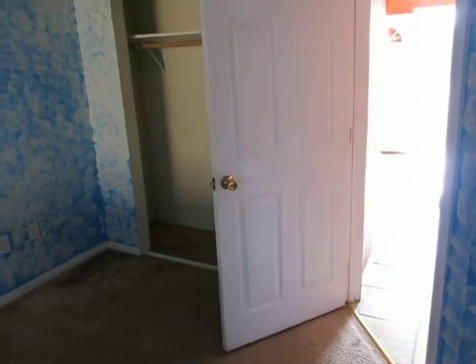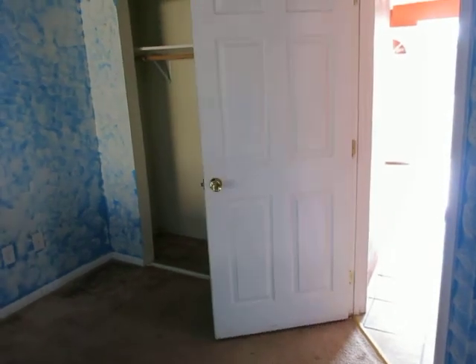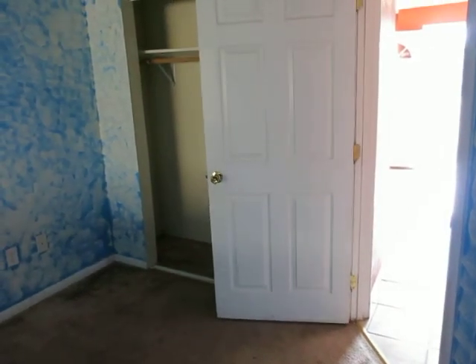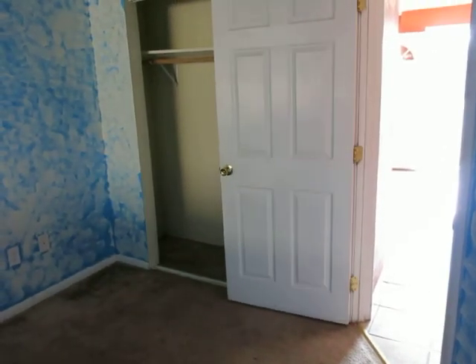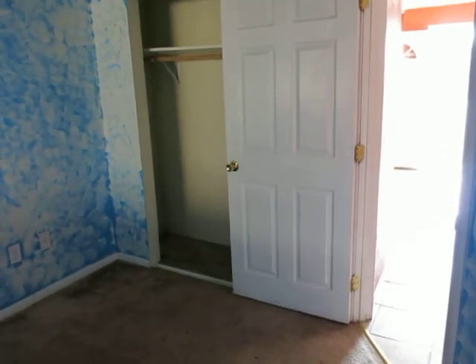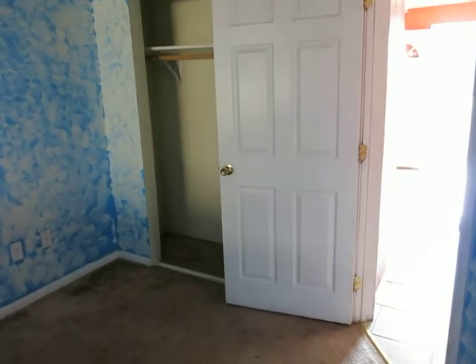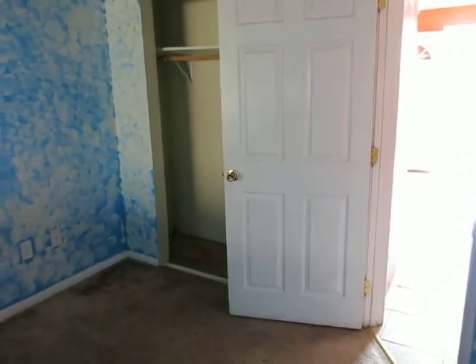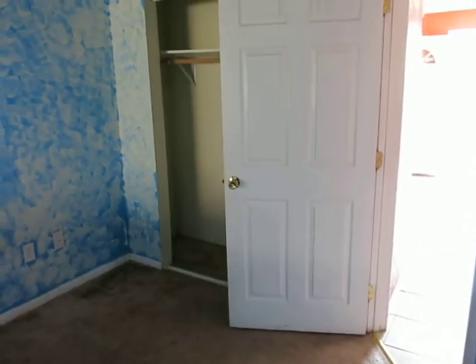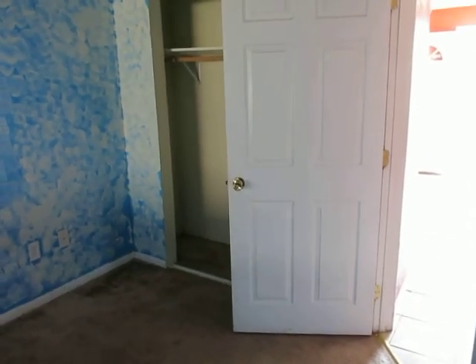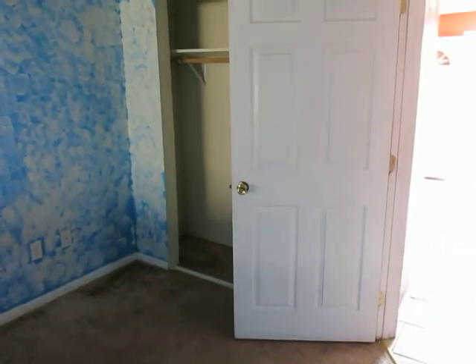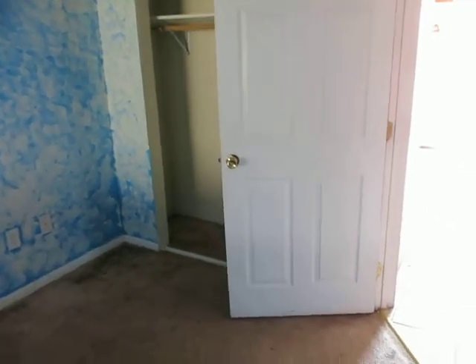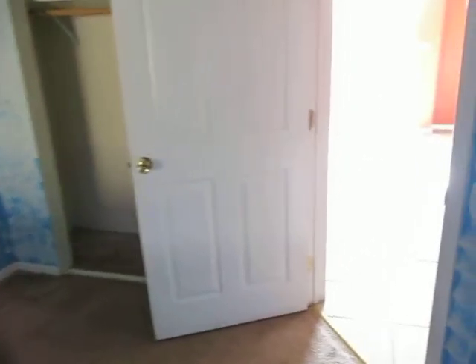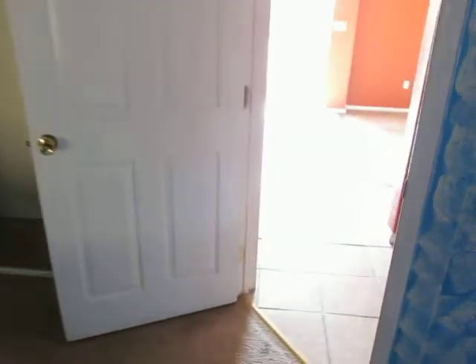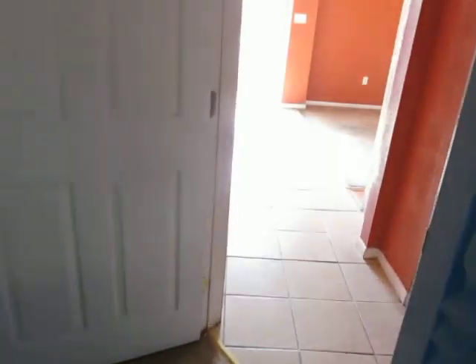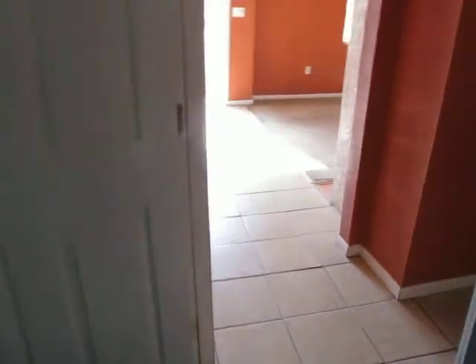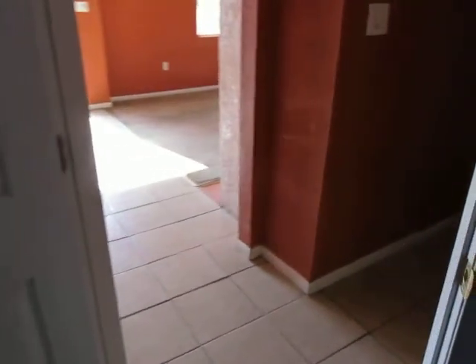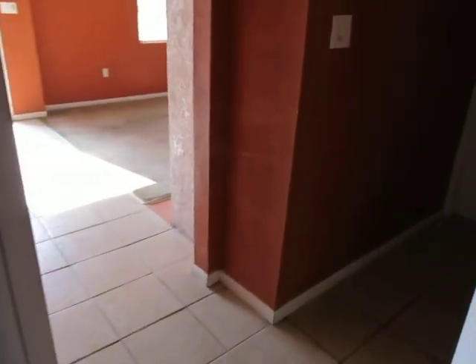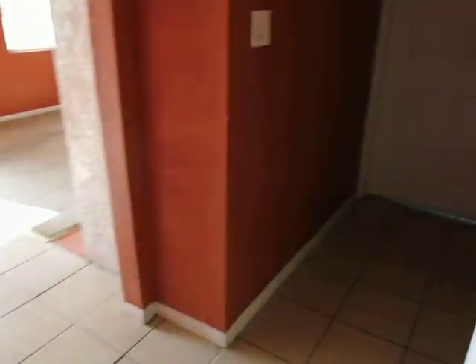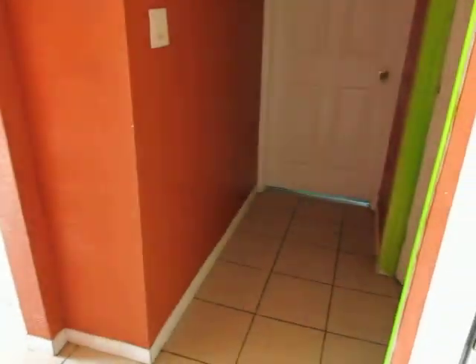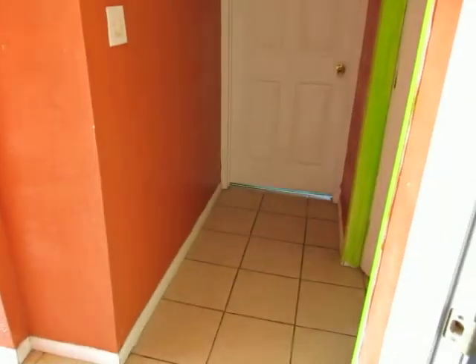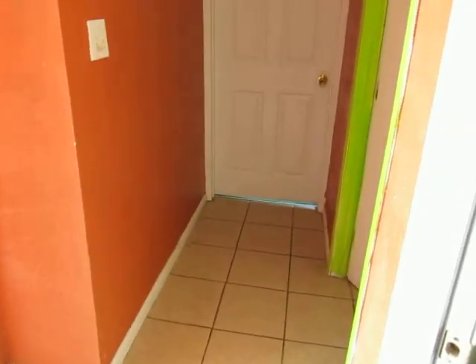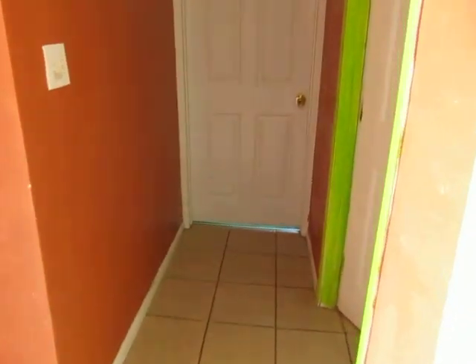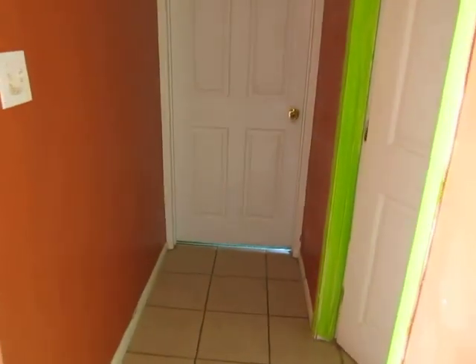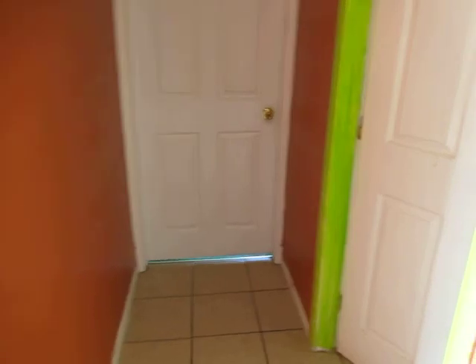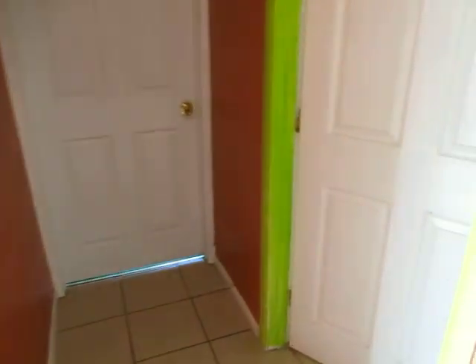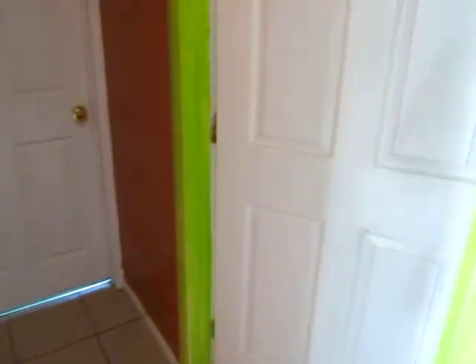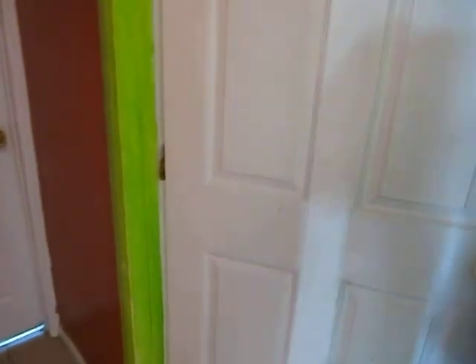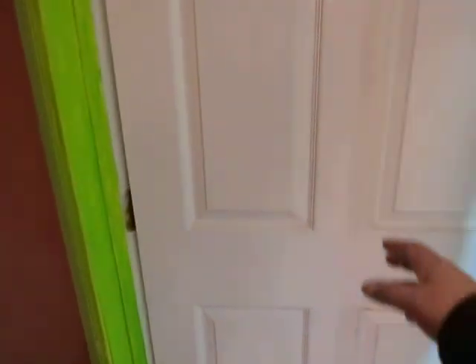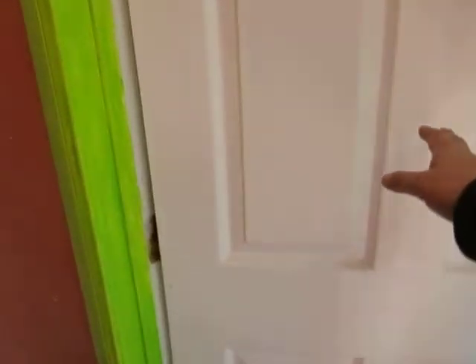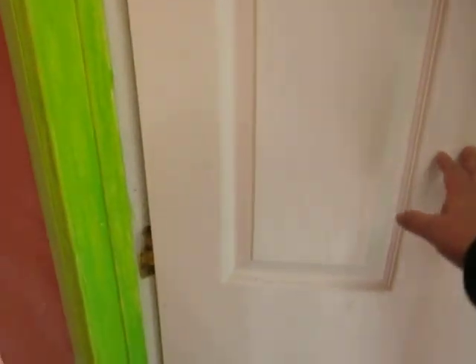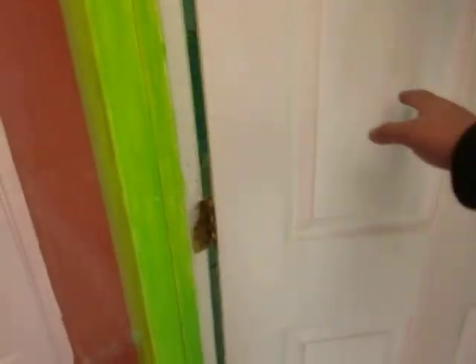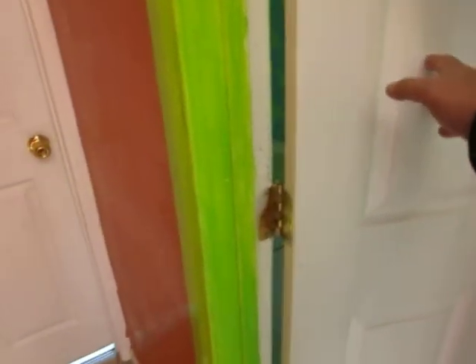That's how much of a tilt there is. Second bathroom.